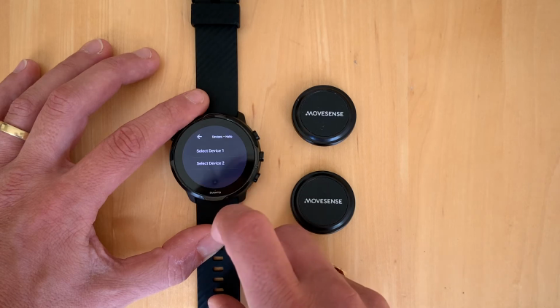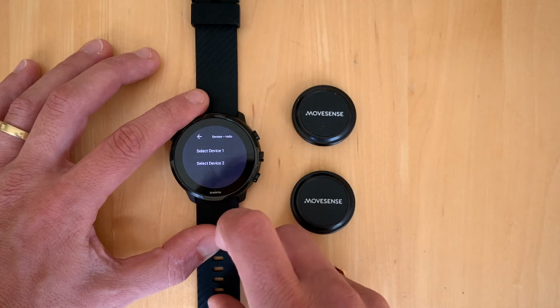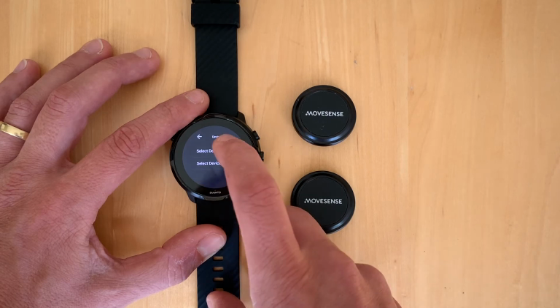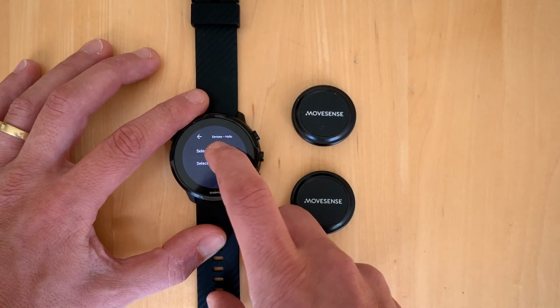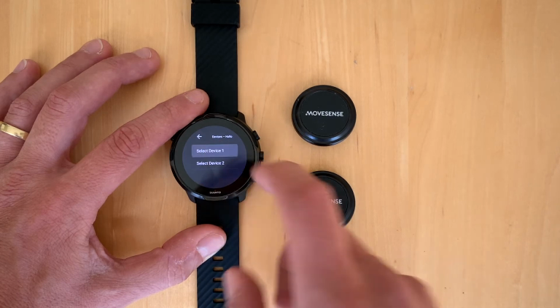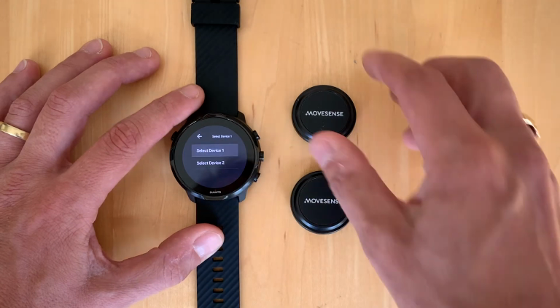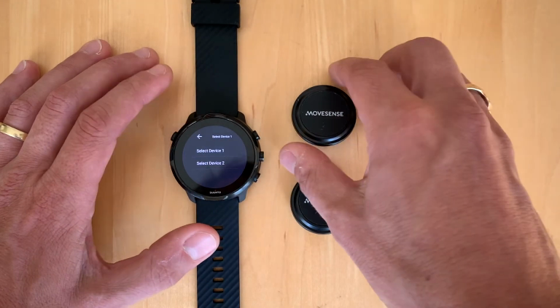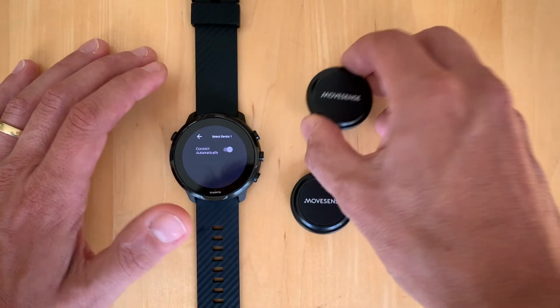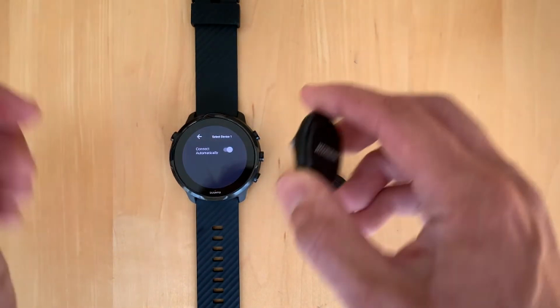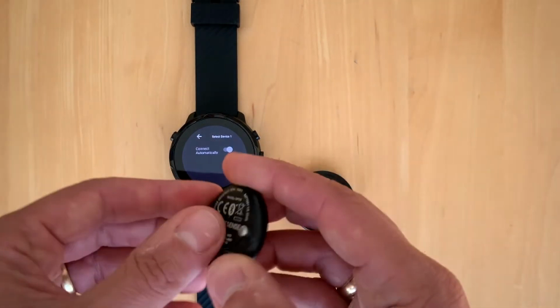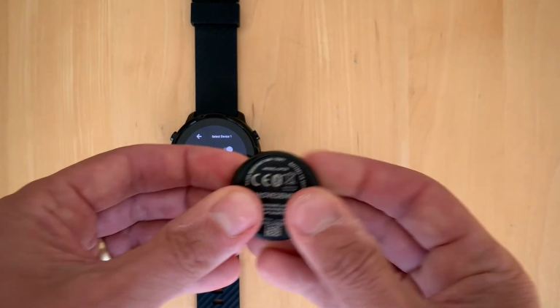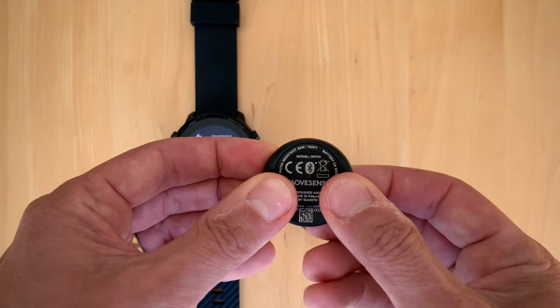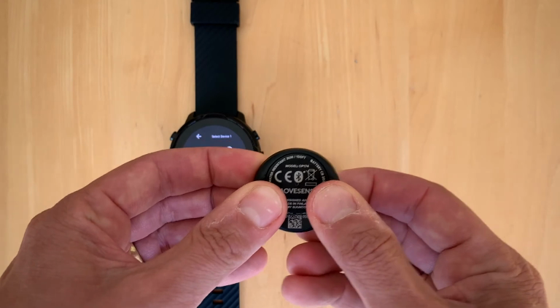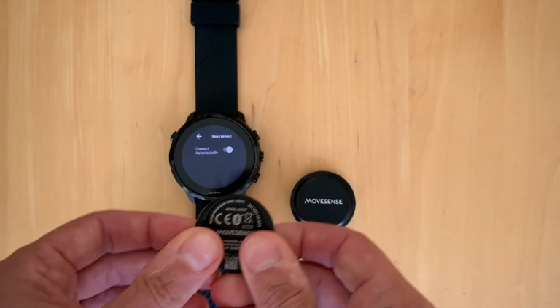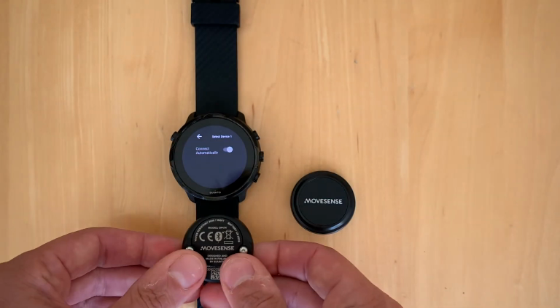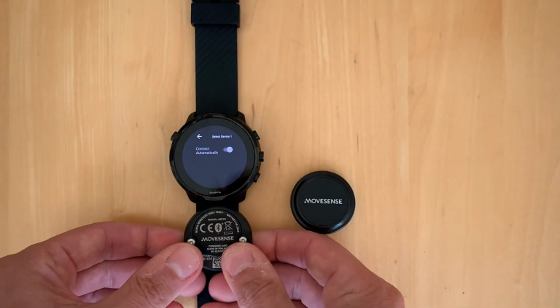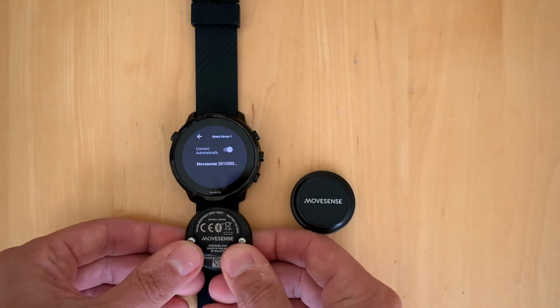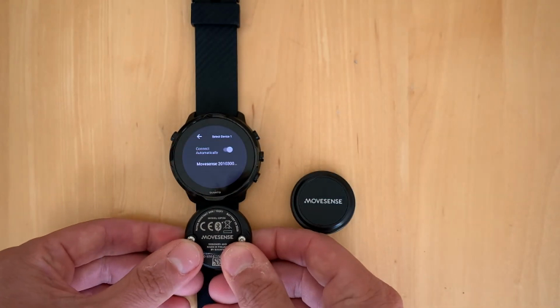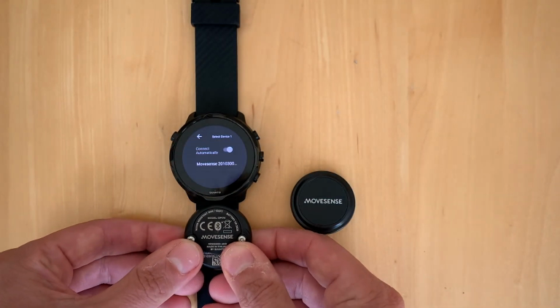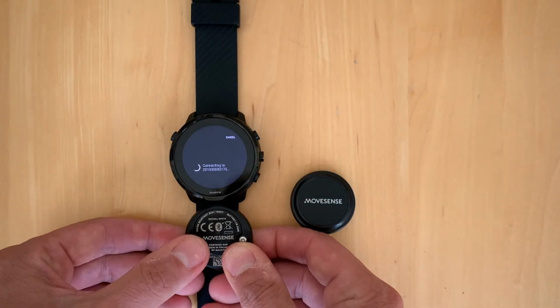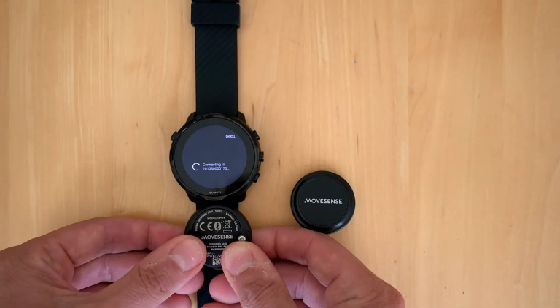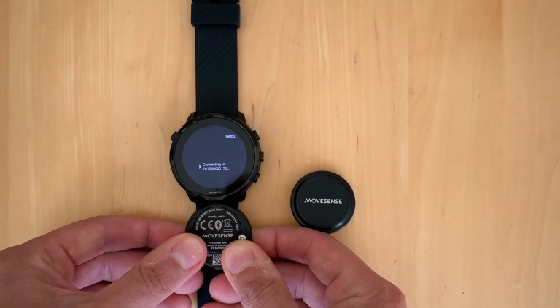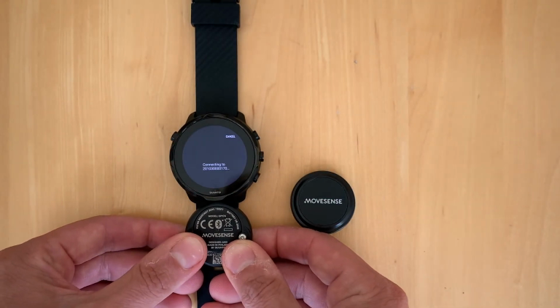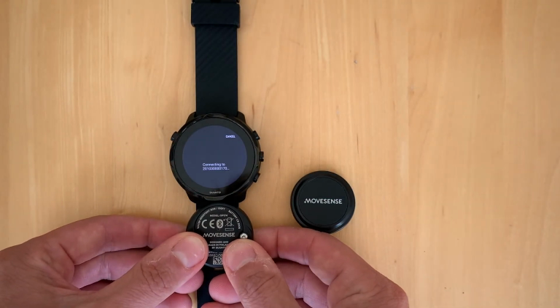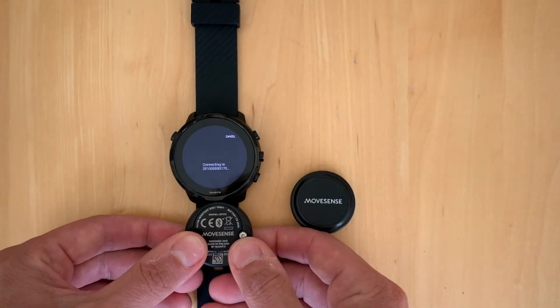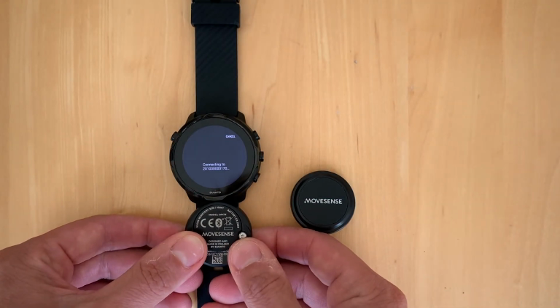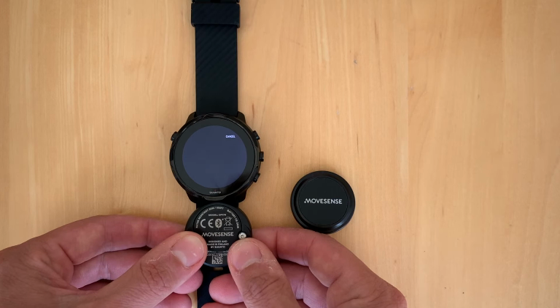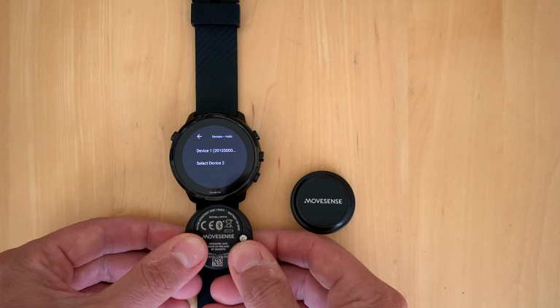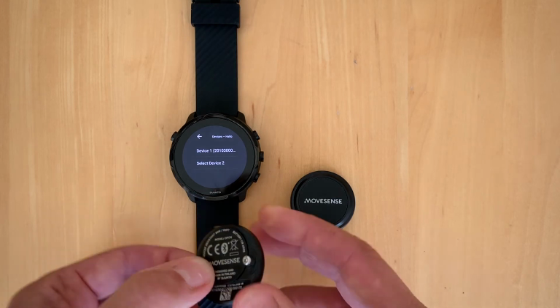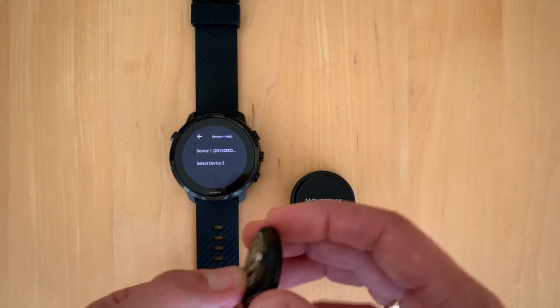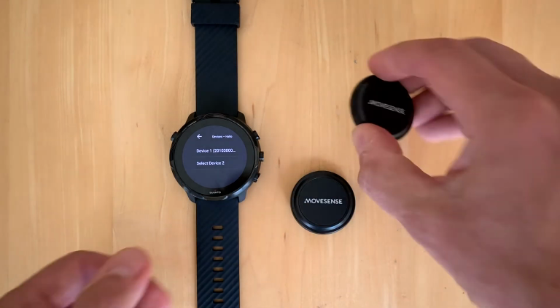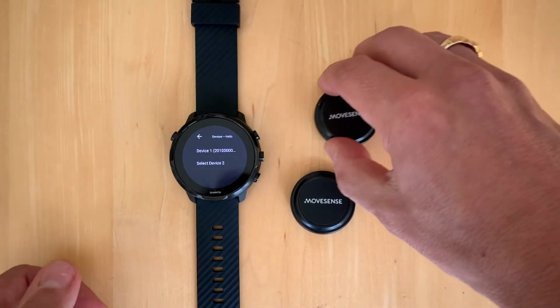We choose the project, select the sensor, and activate it. It works the same as with the other Data Collector — we bring the sensor close to the device. It's connecting... and there we go.